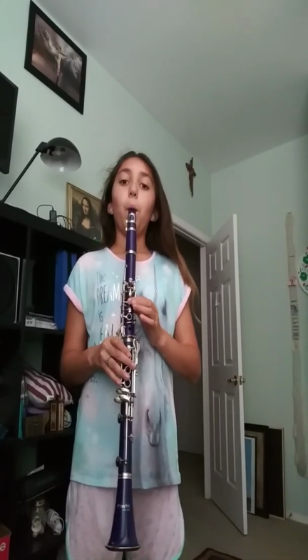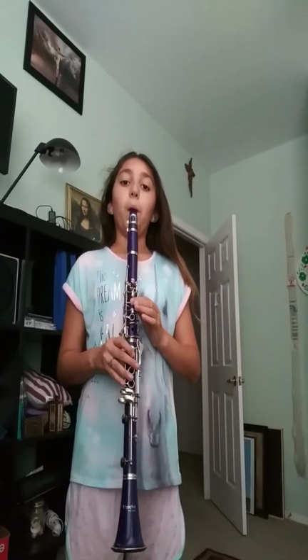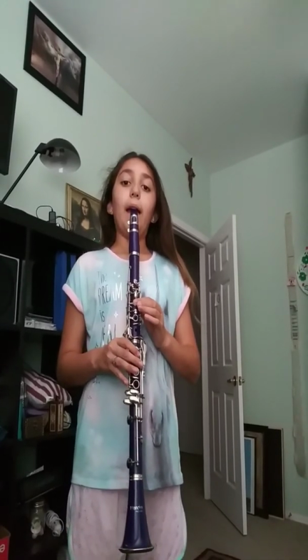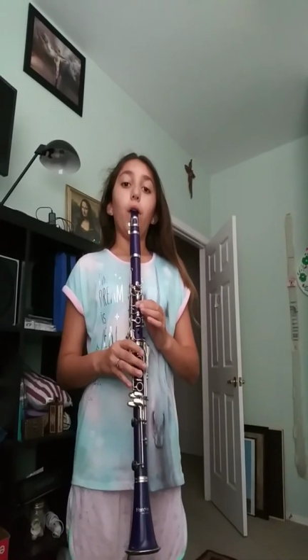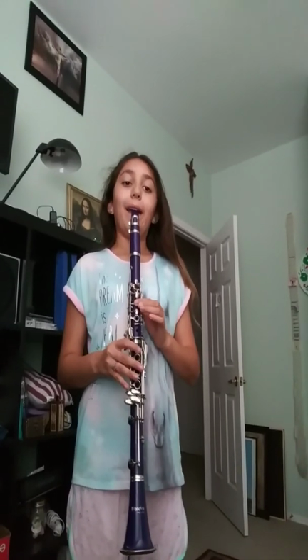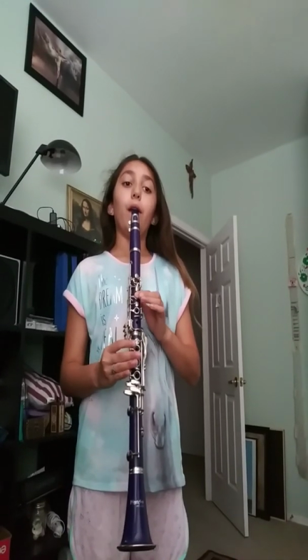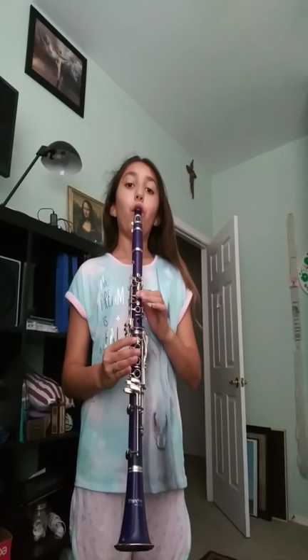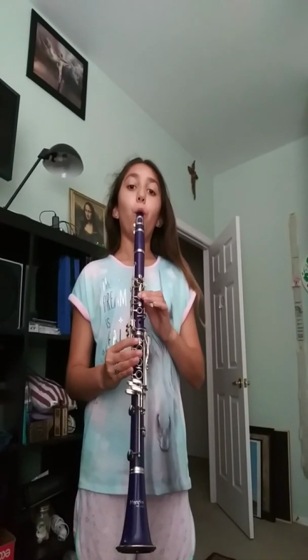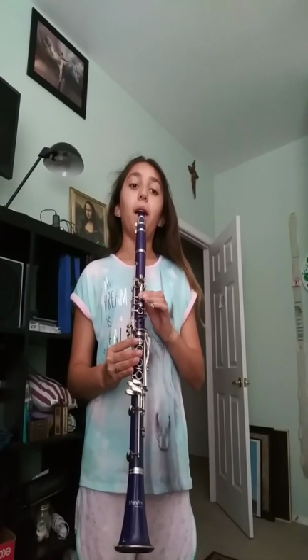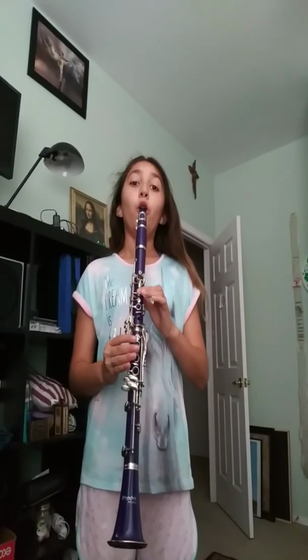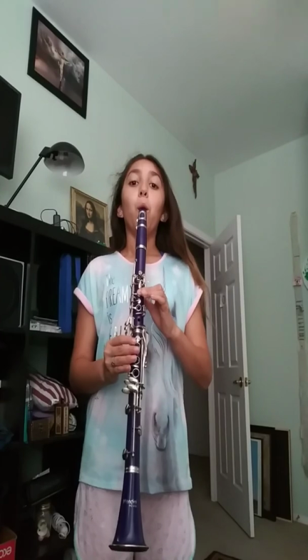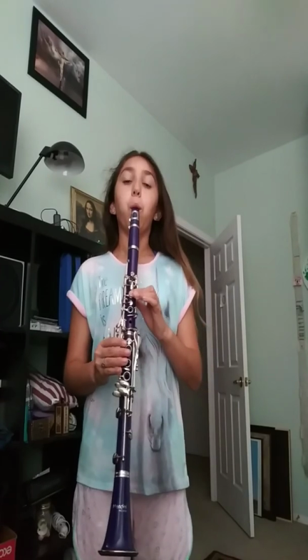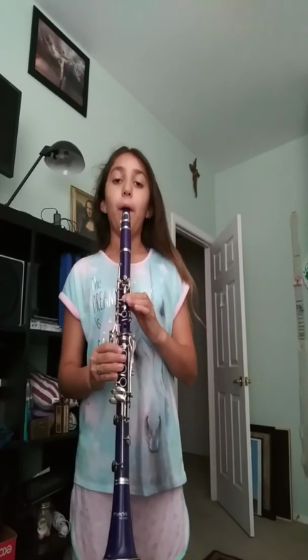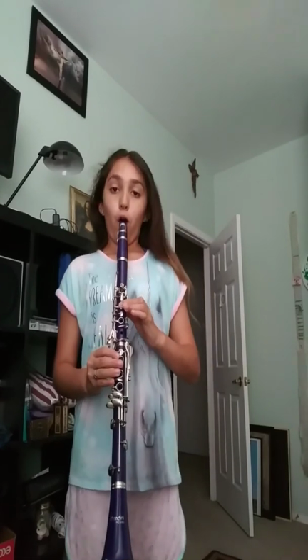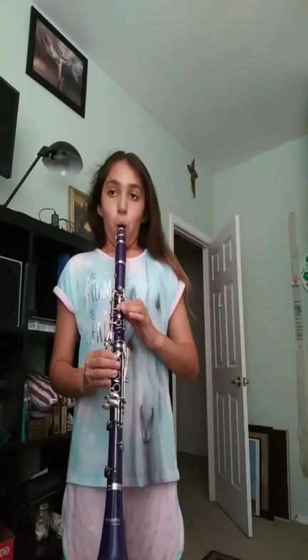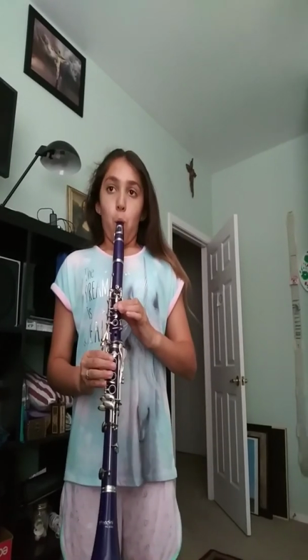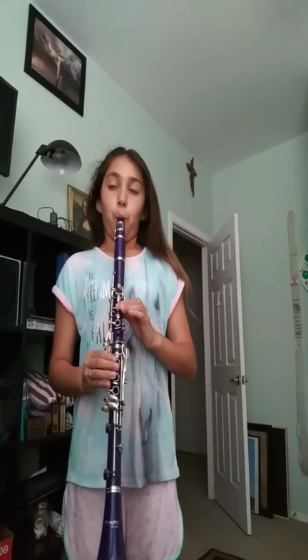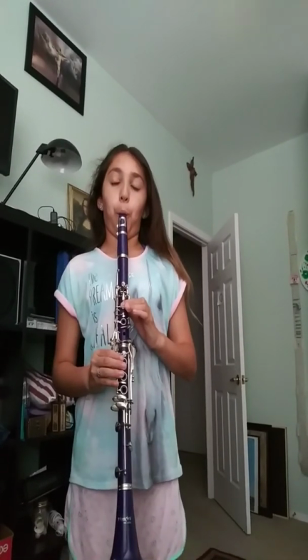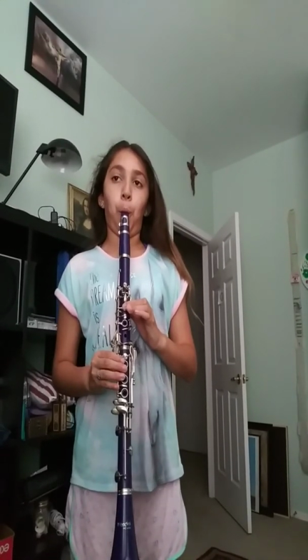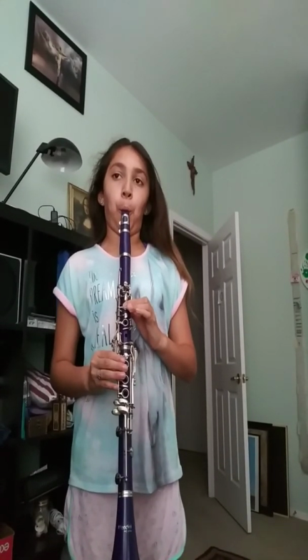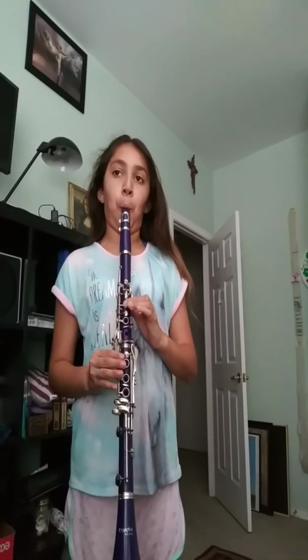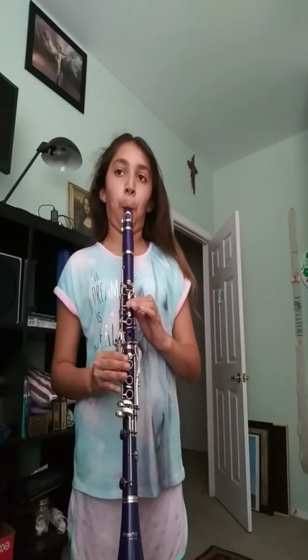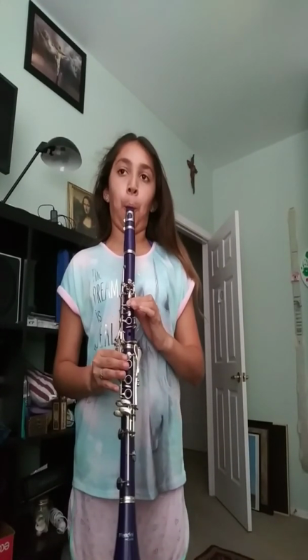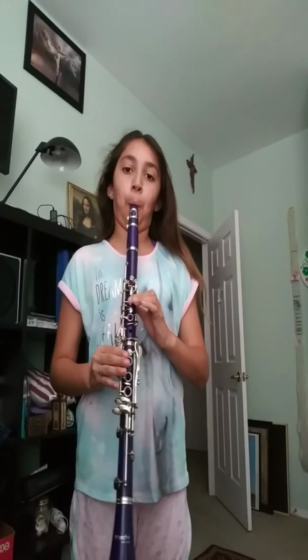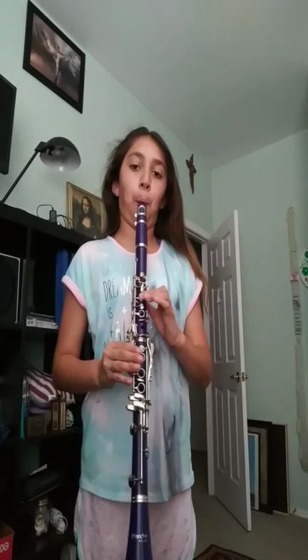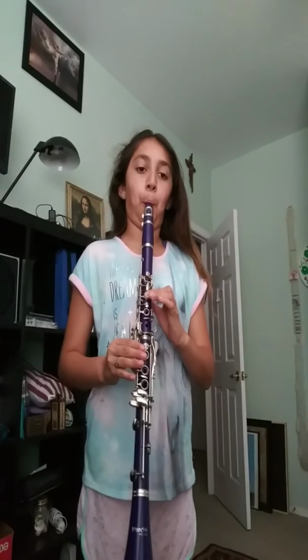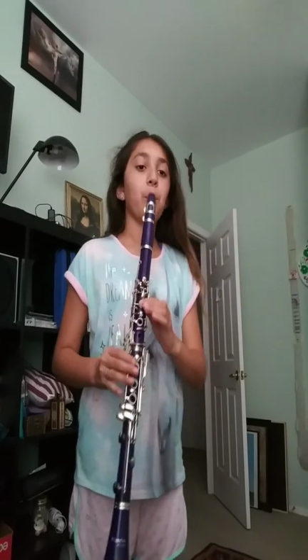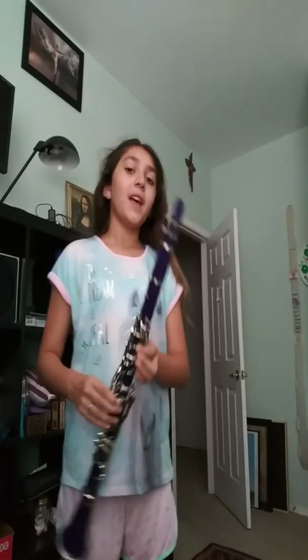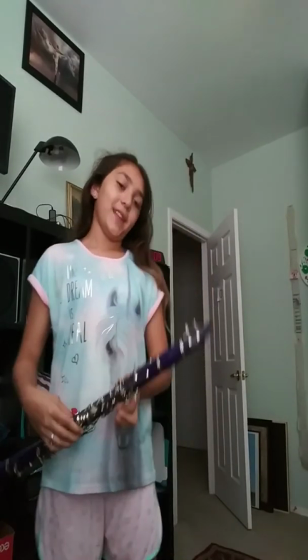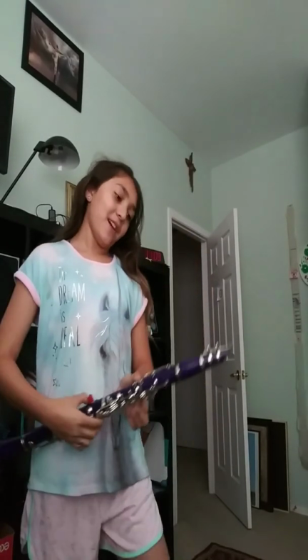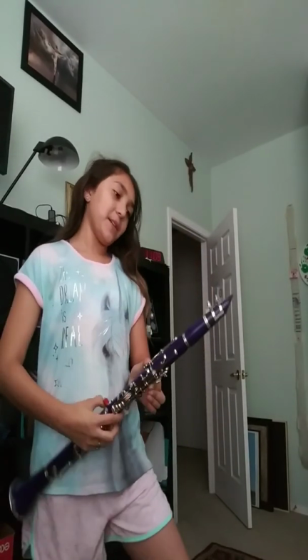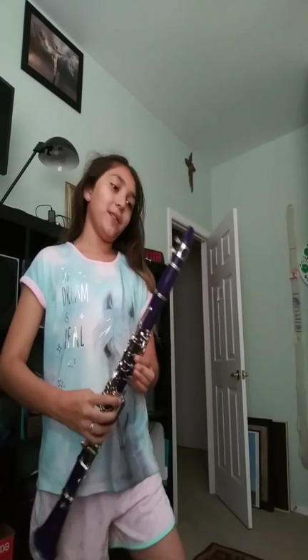Ready? Three, two, one. So that's how you're supposed to do it.